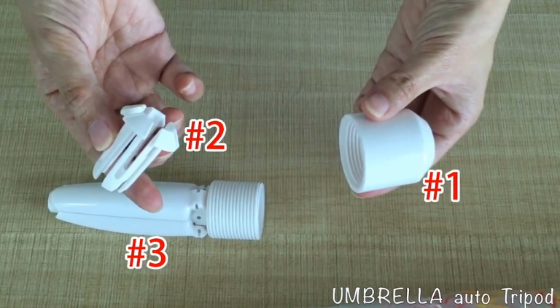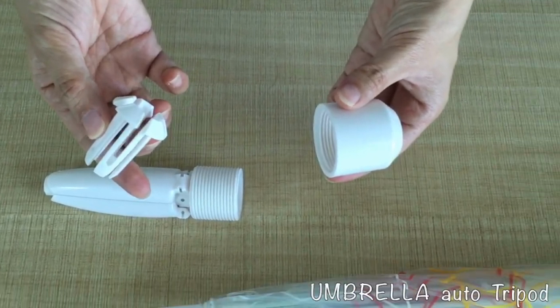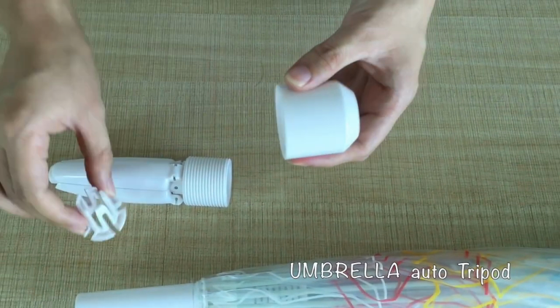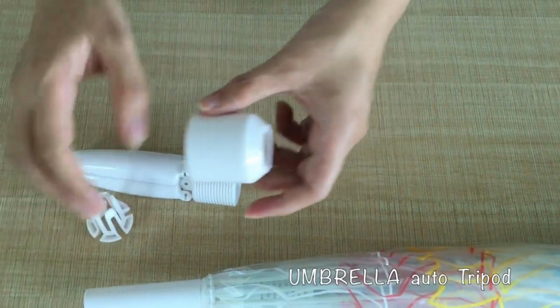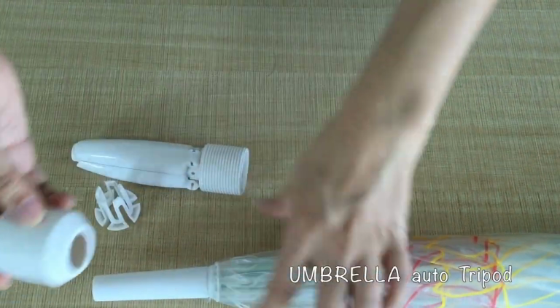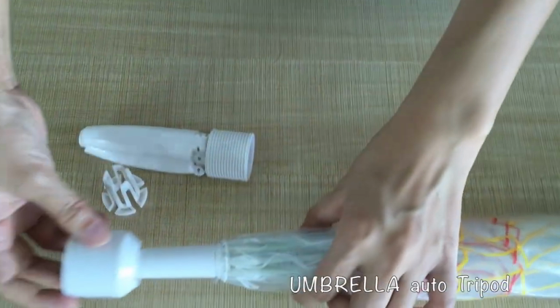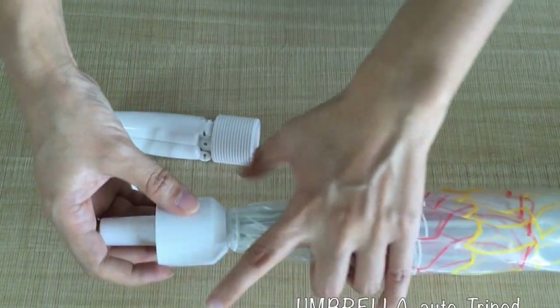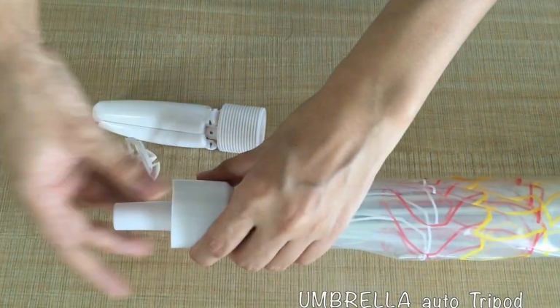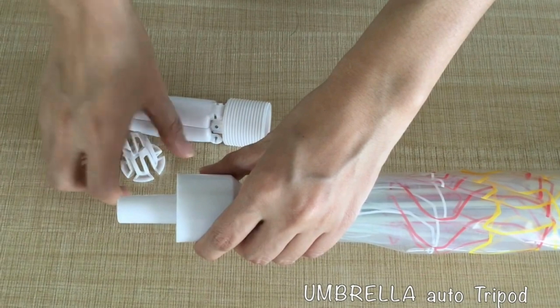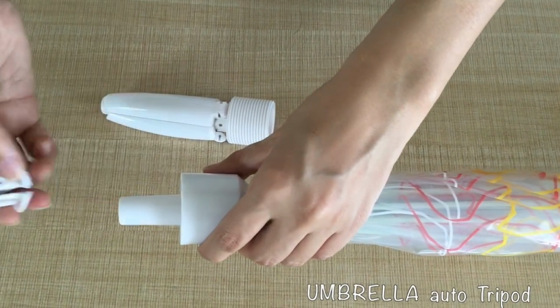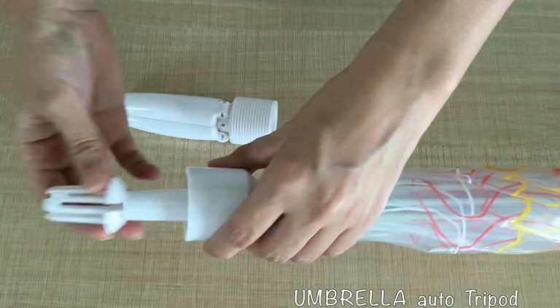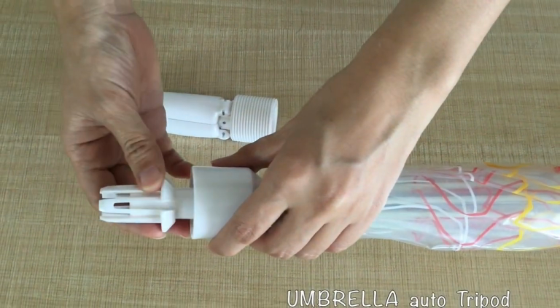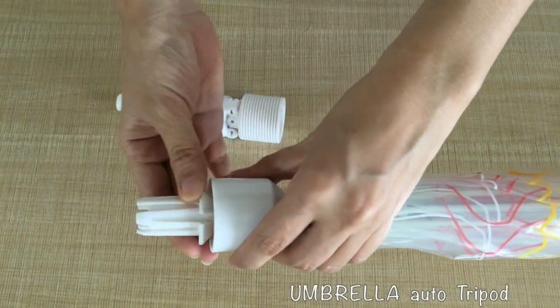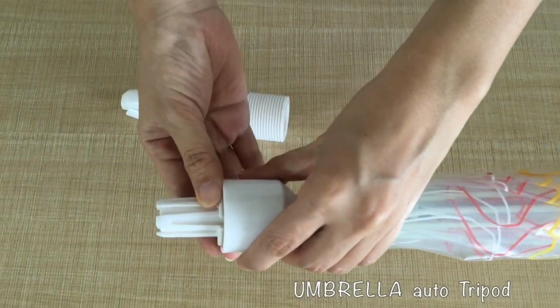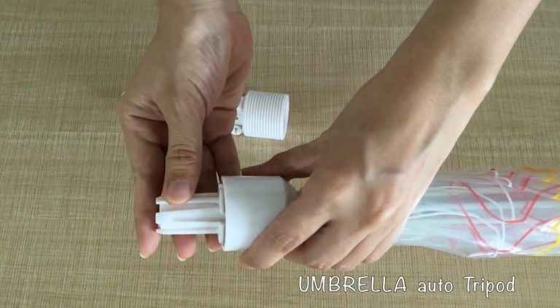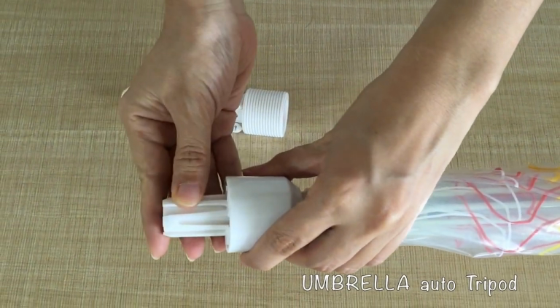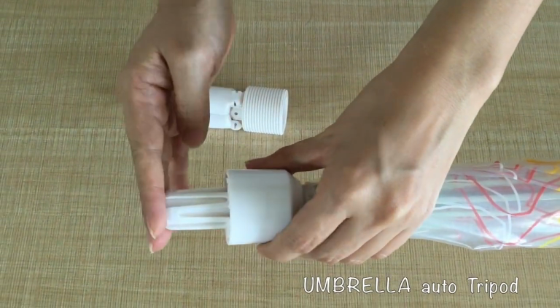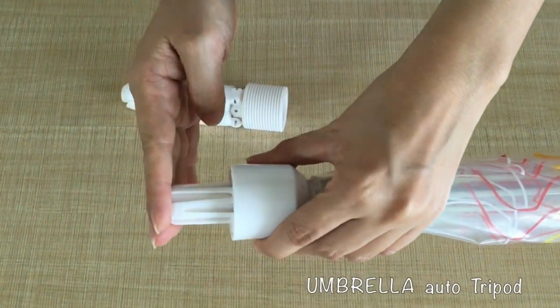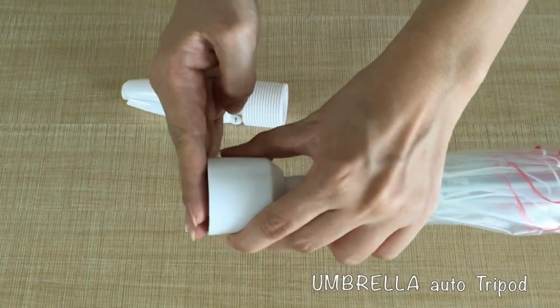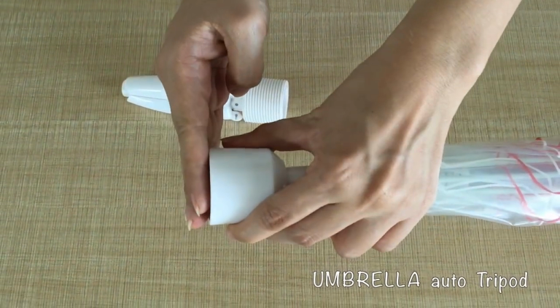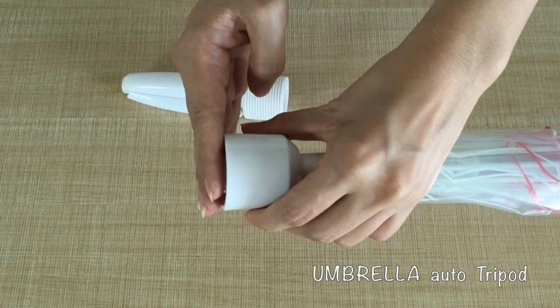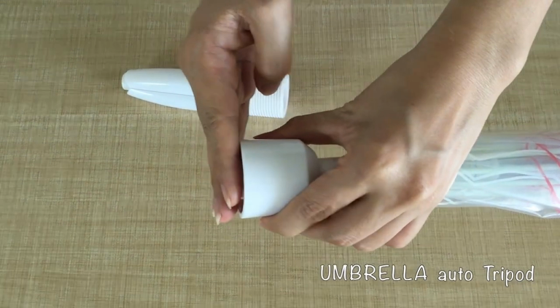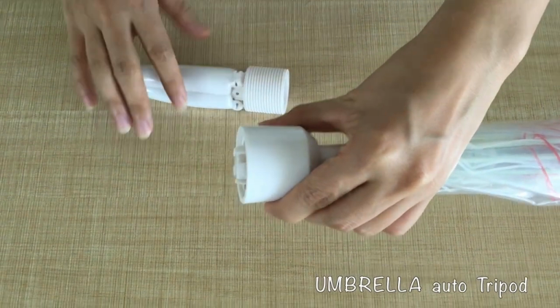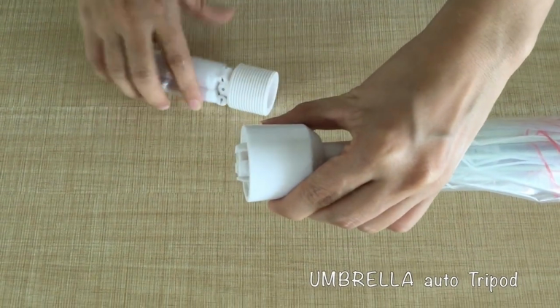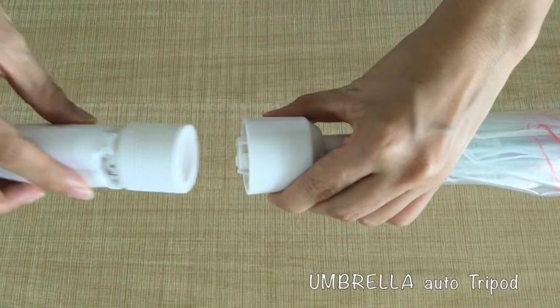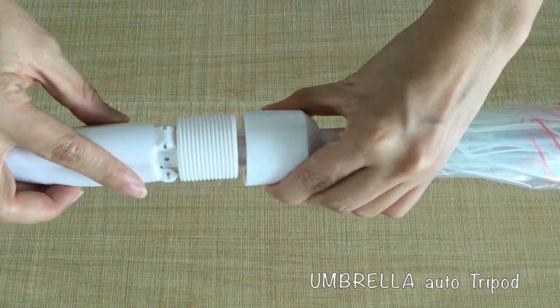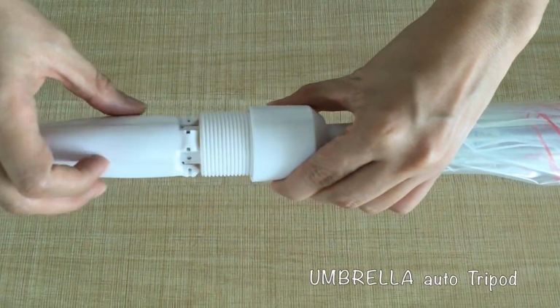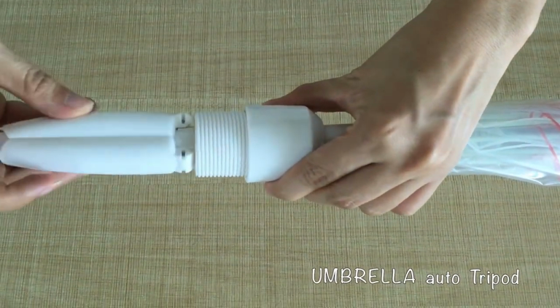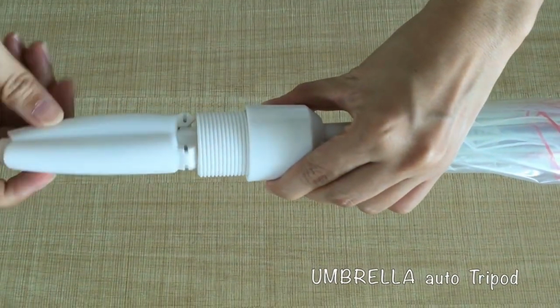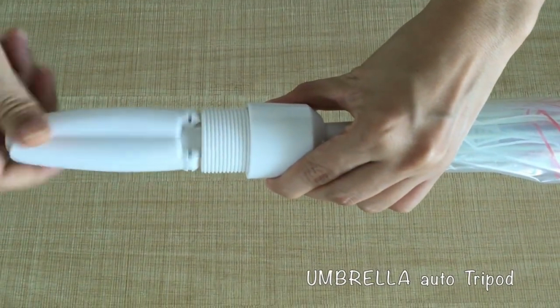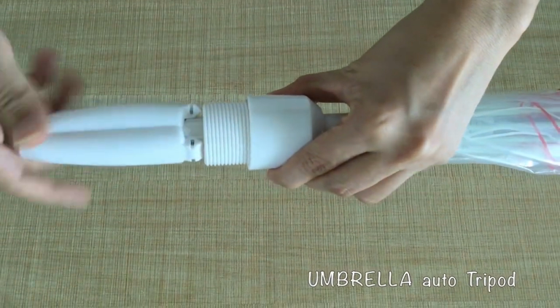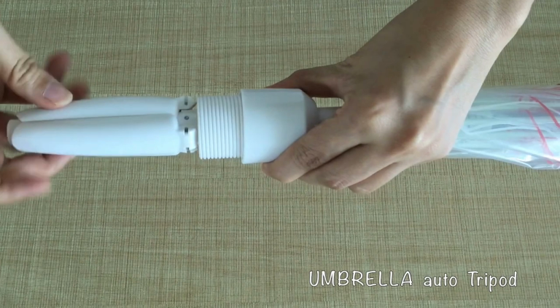Step one: take off the fixed stand, put part one through the umbrella top. Step two: keep the top part one and part two aligned on the same line.